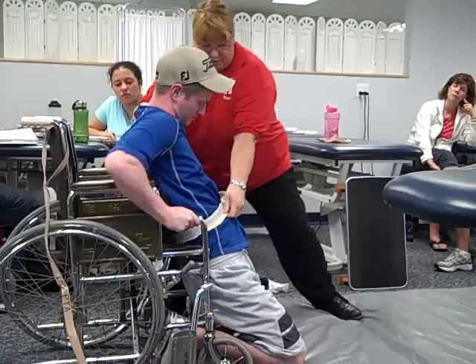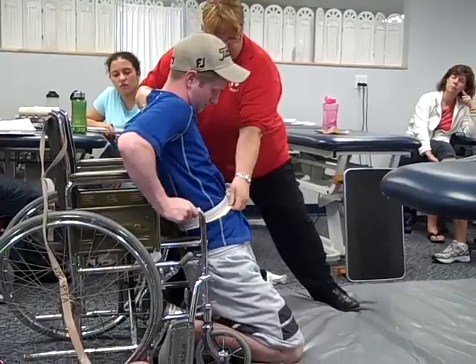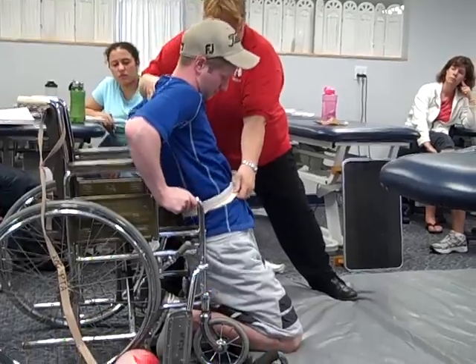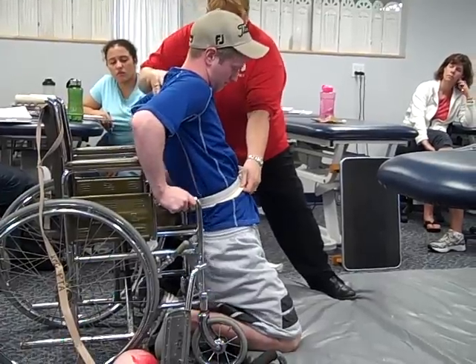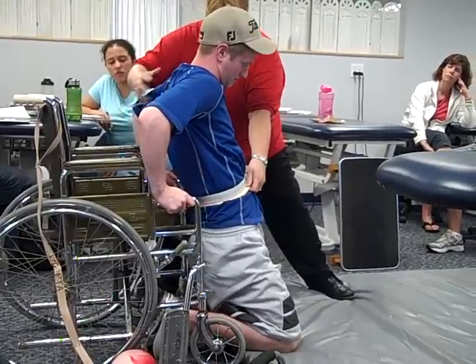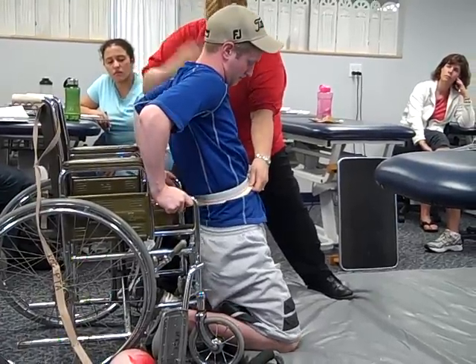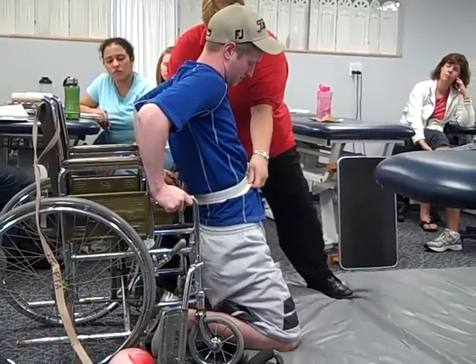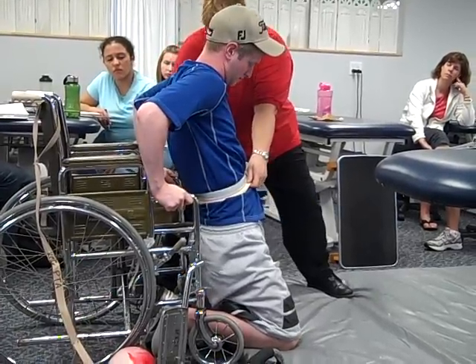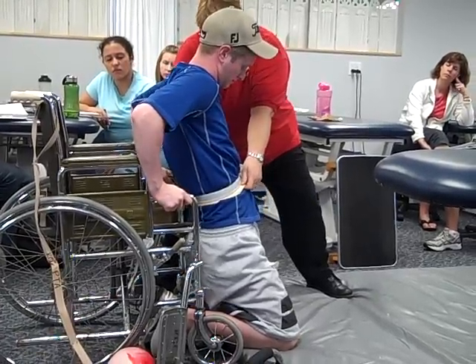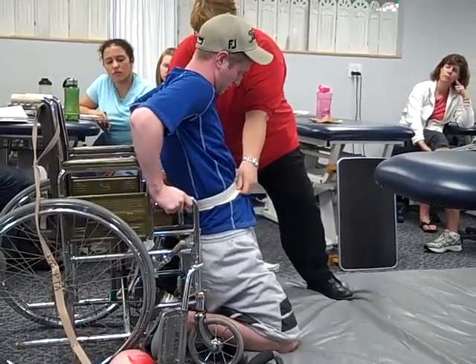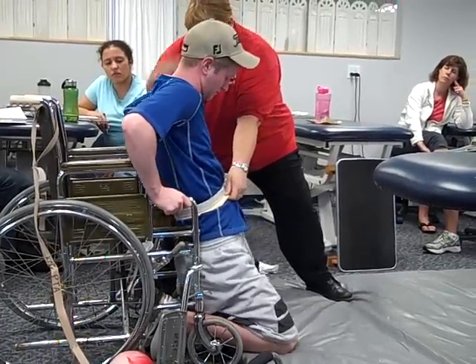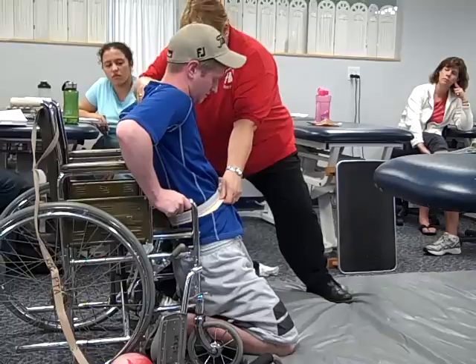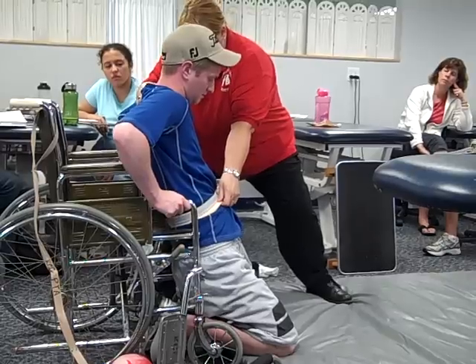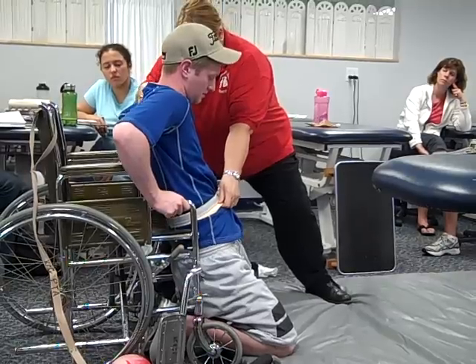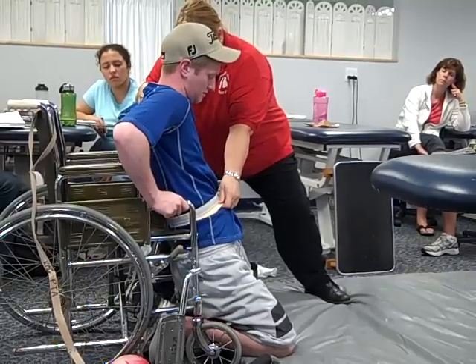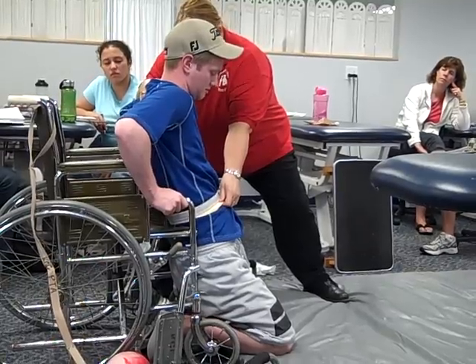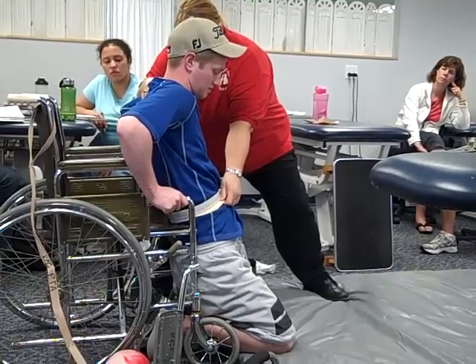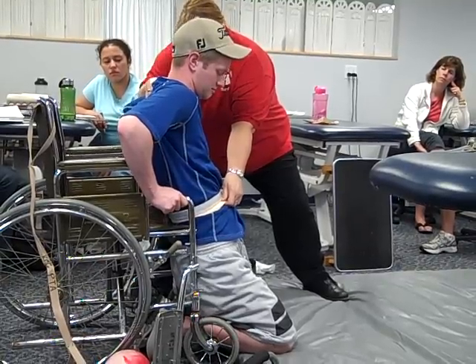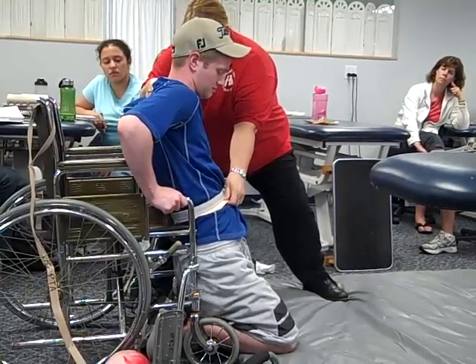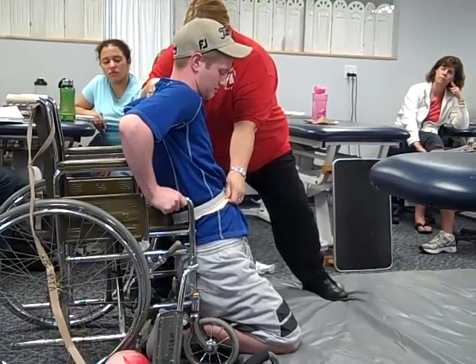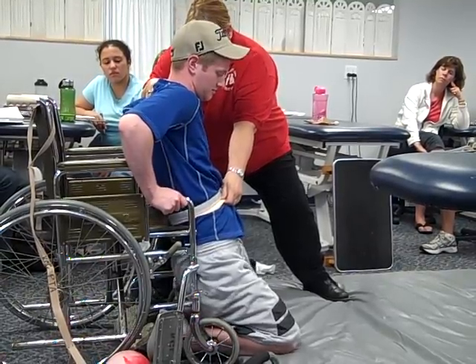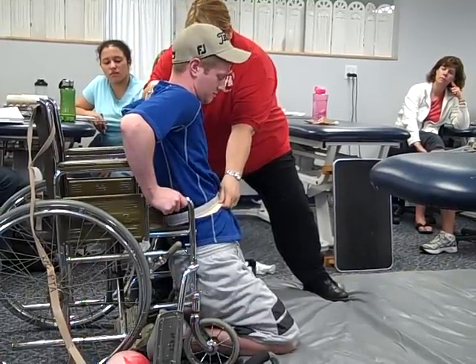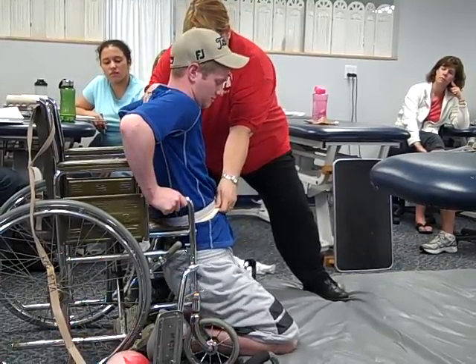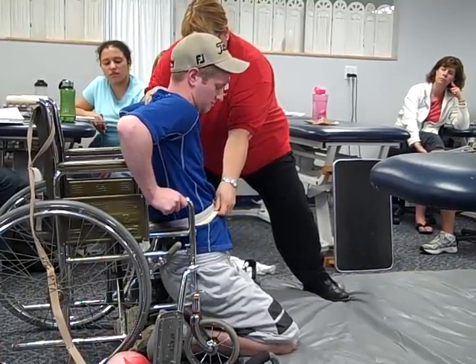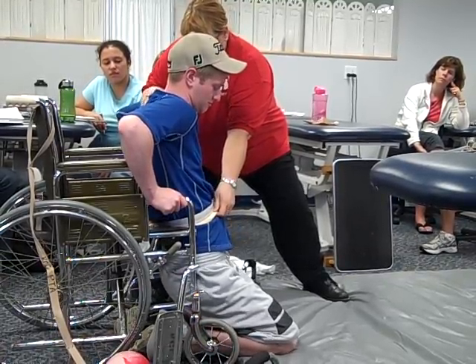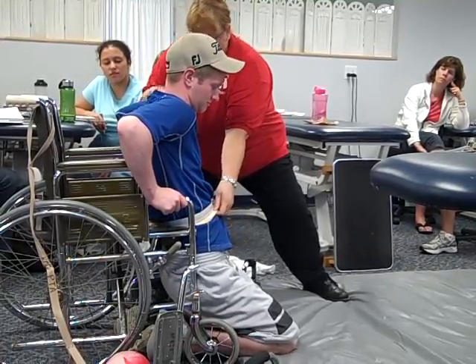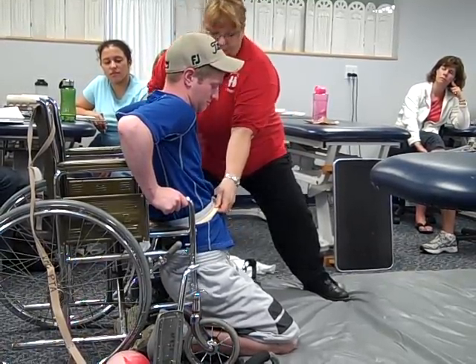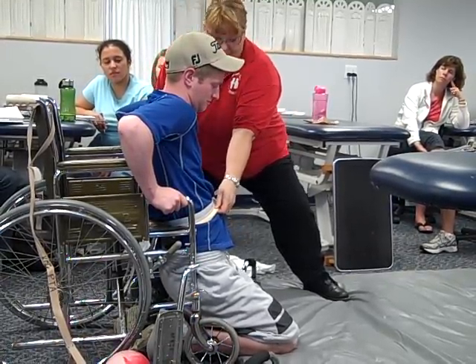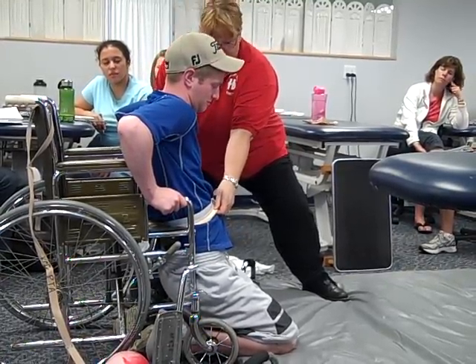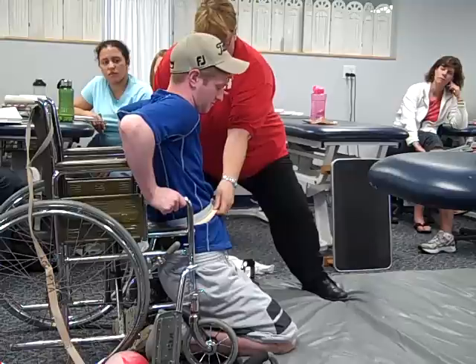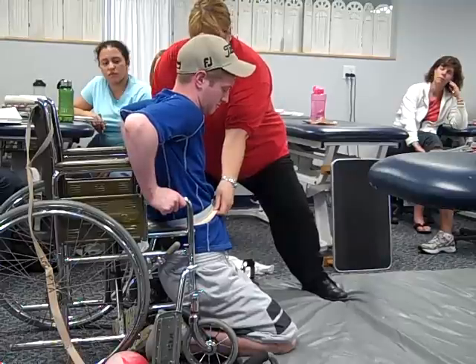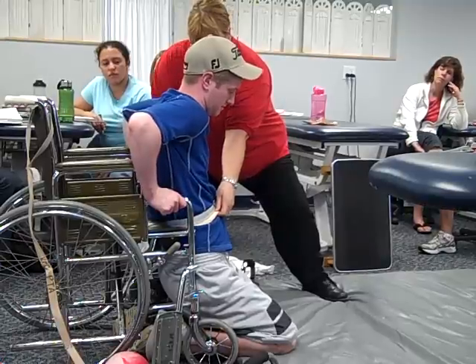Then when you feel fairly stable, remember you're not going to be able to hold your hips like that — they'll probably fall down onto your feet. So relax your hips. Which way do you feel like you want to go for side-sitting?